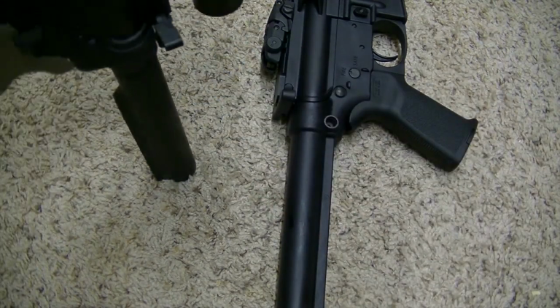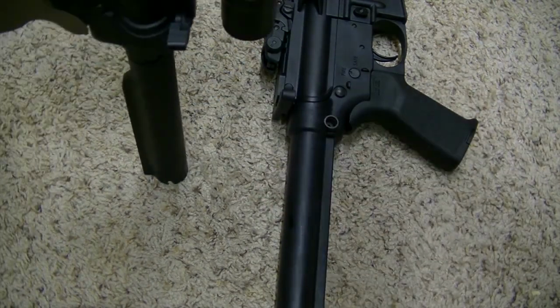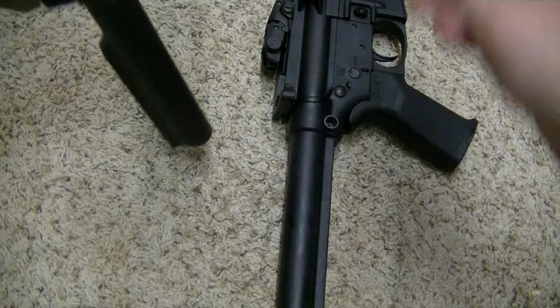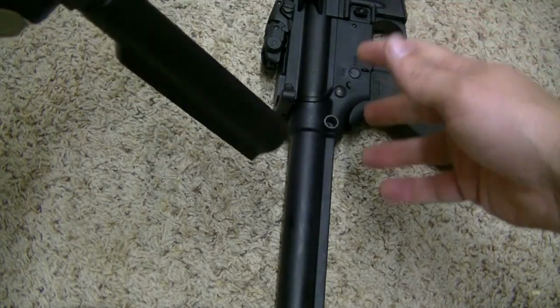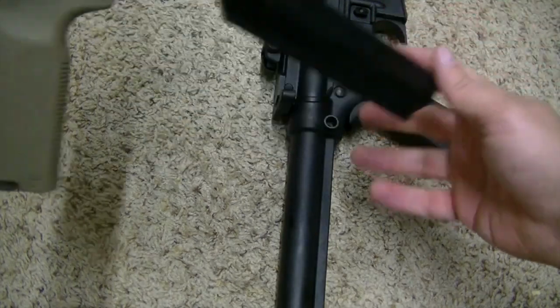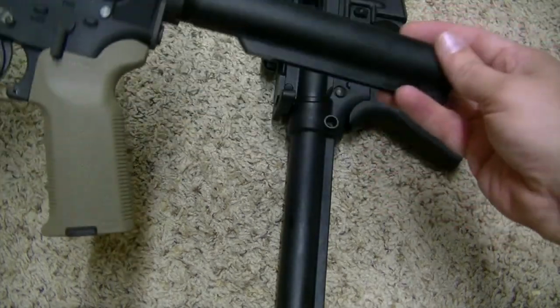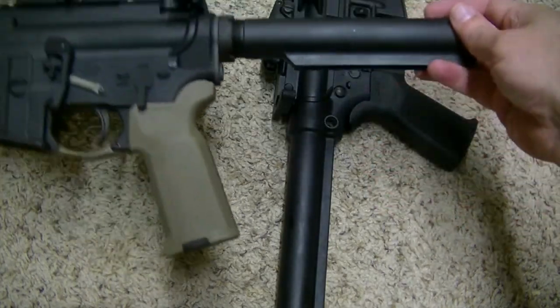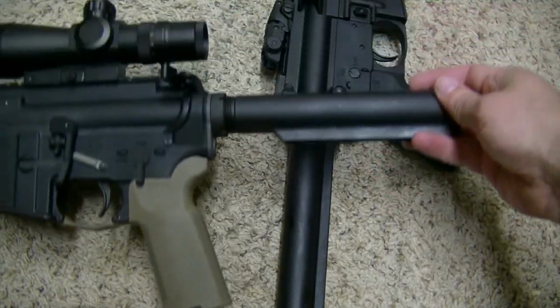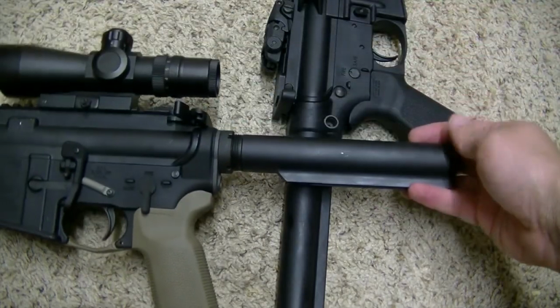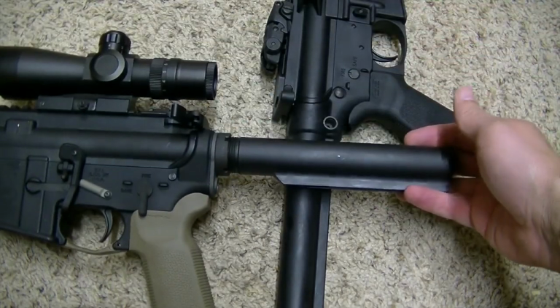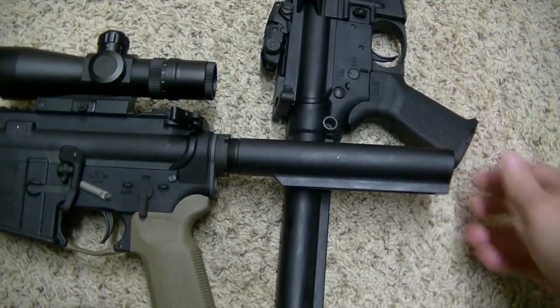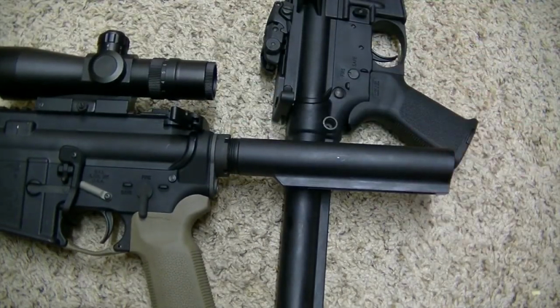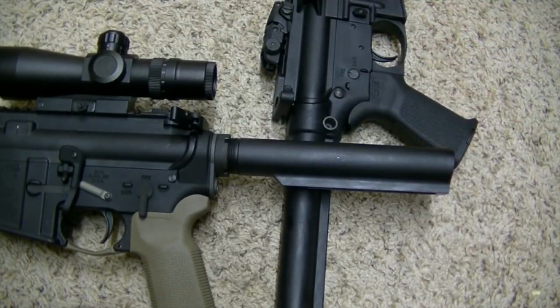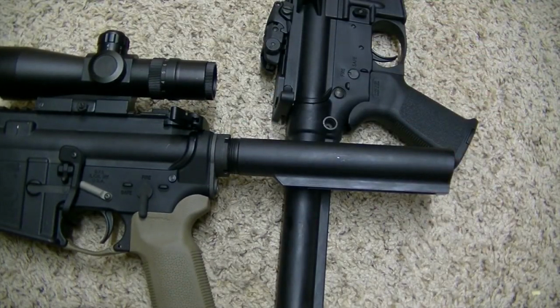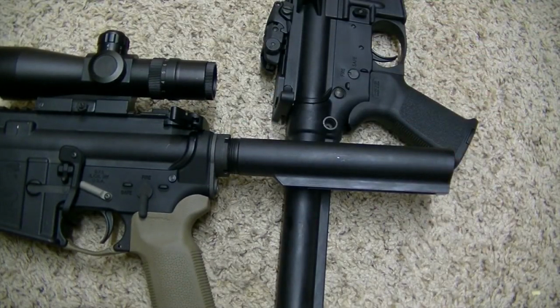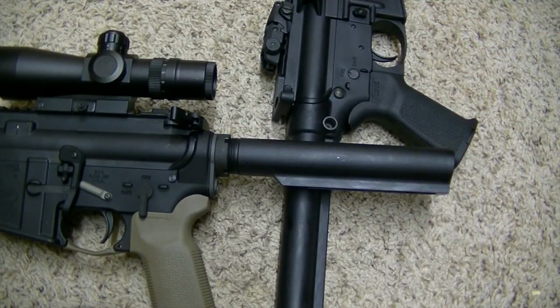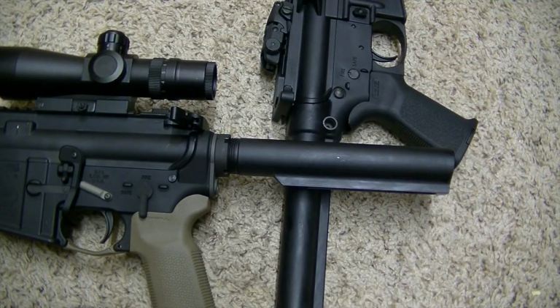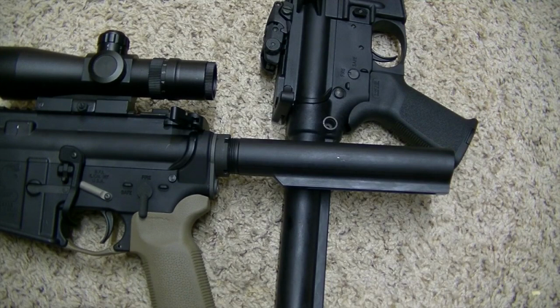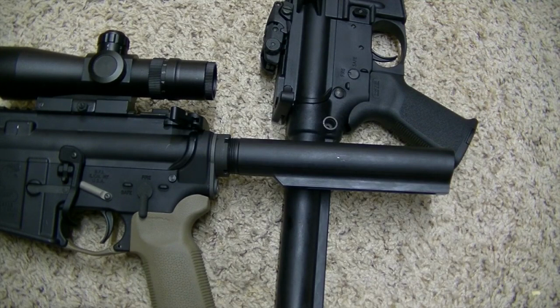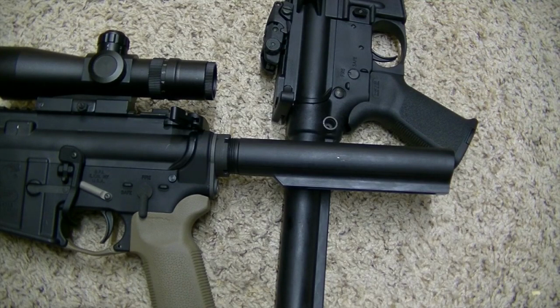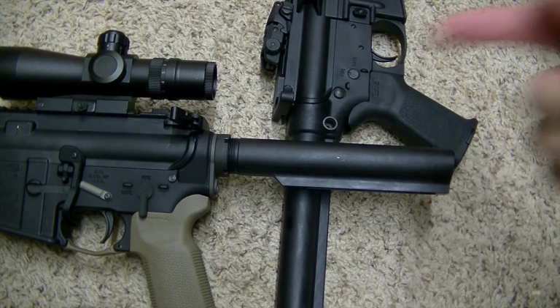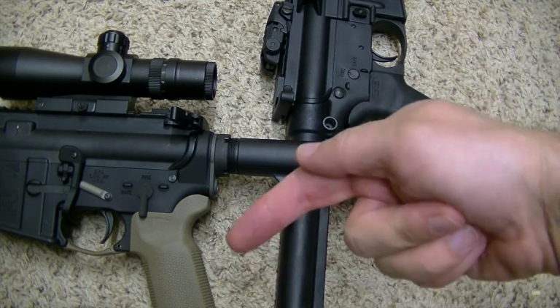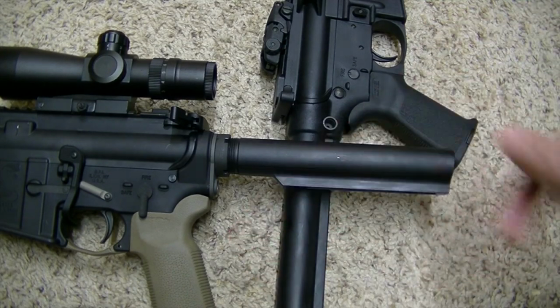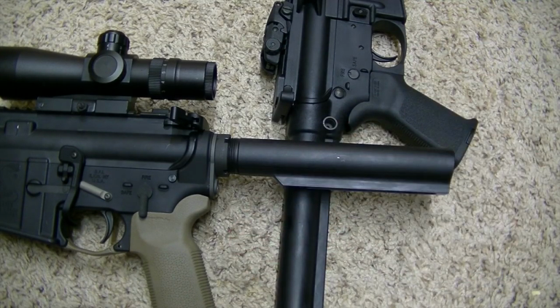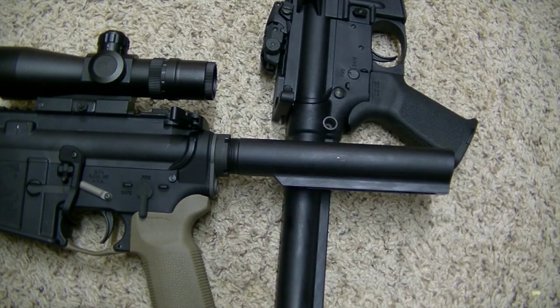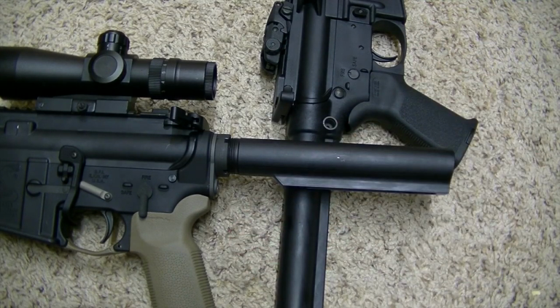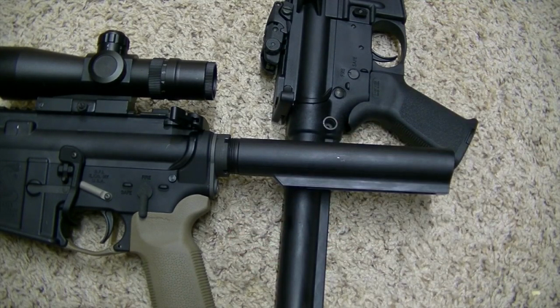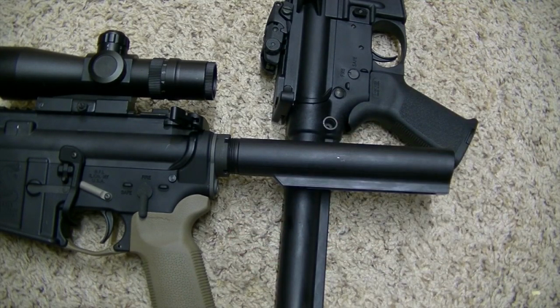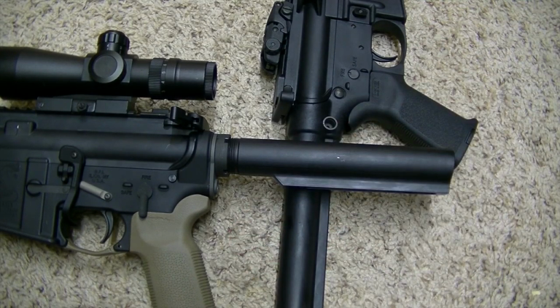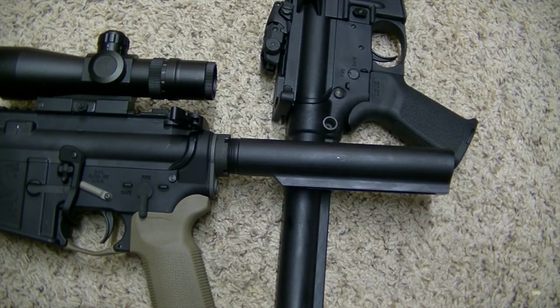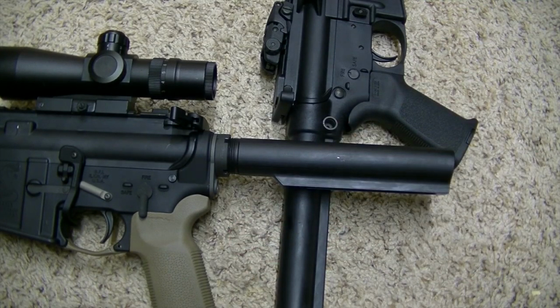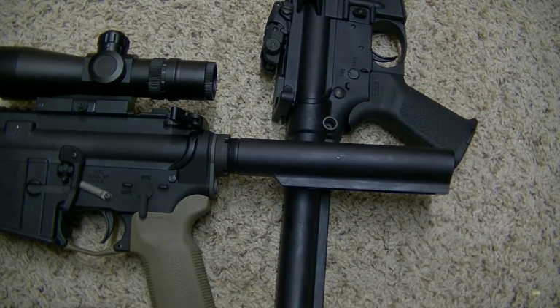So there you go — that is how you tell the difference between a commercial and a mil-spec buttstock. Hope you enjoyed that. Hit subscribe below. Lots more videos to come. We'll see you on the next one.